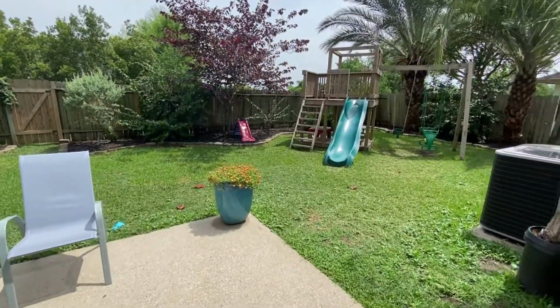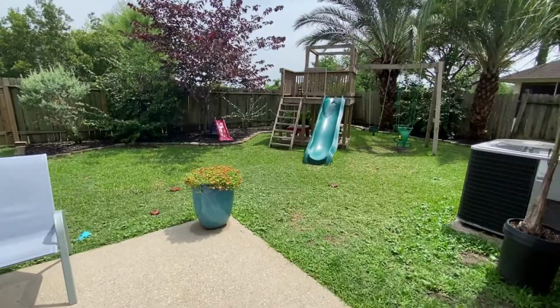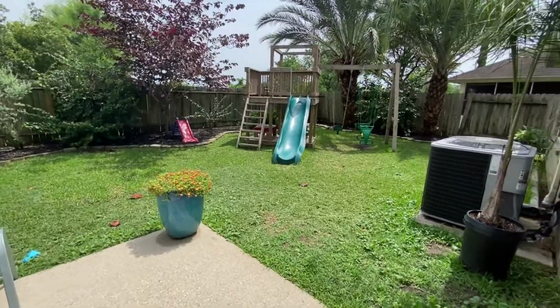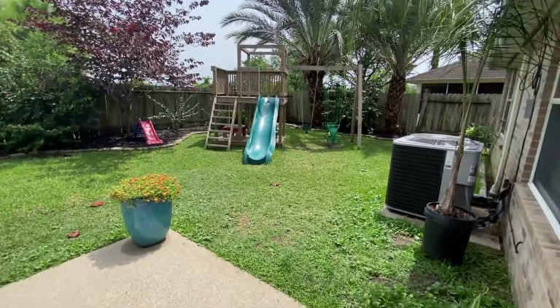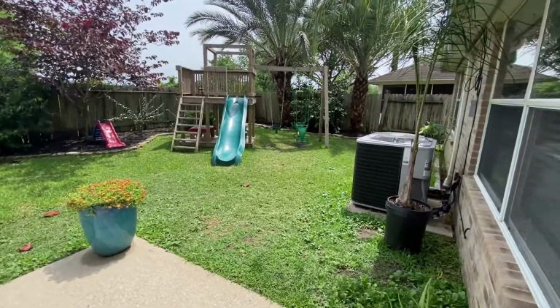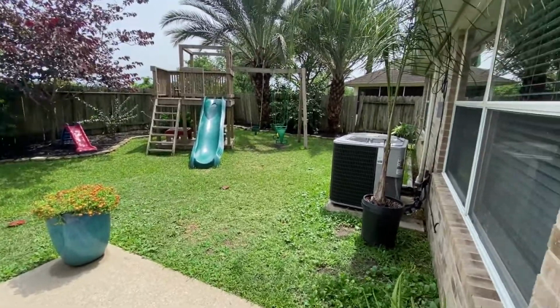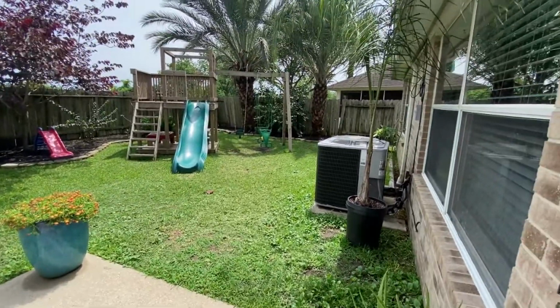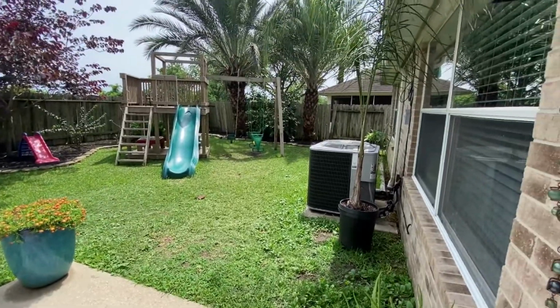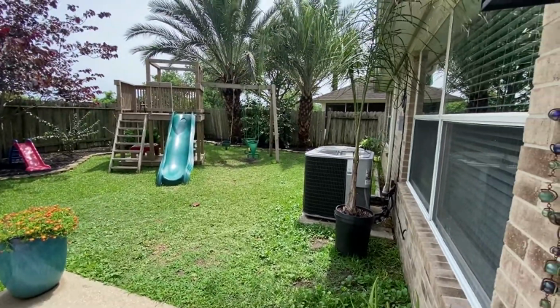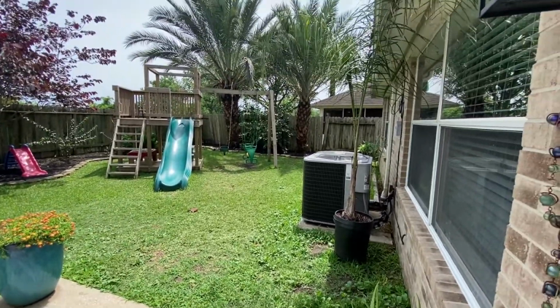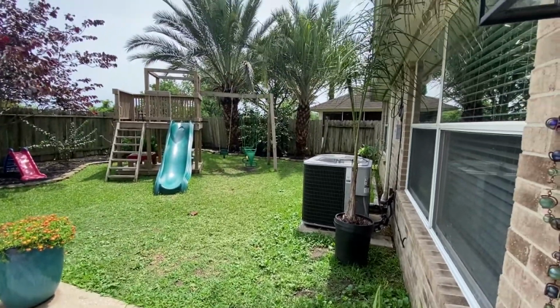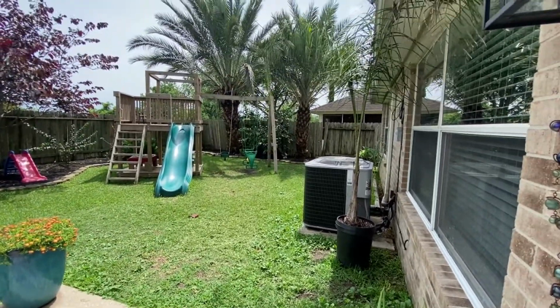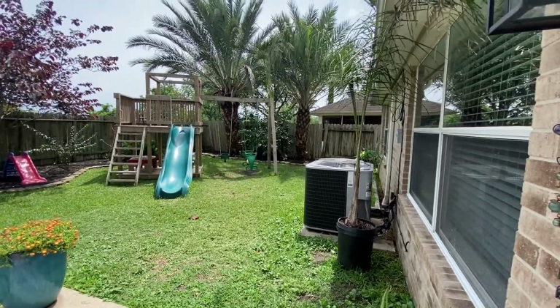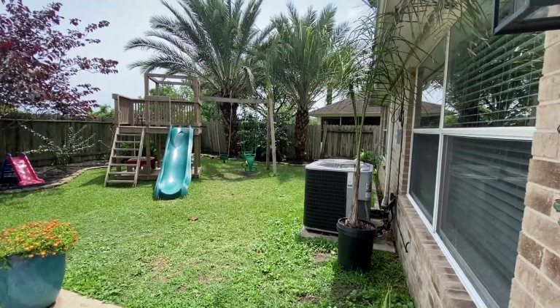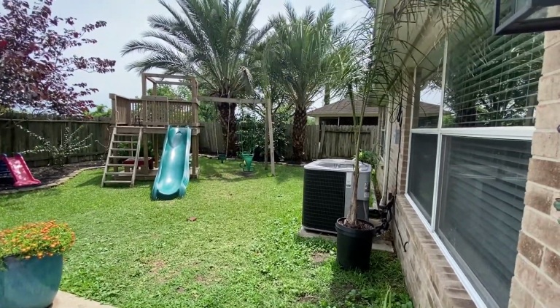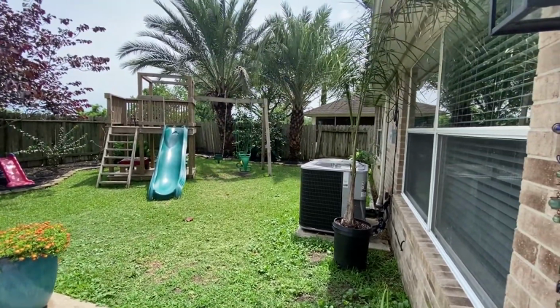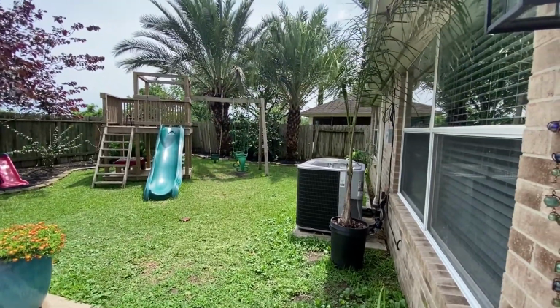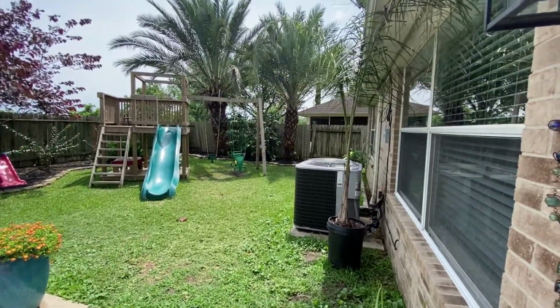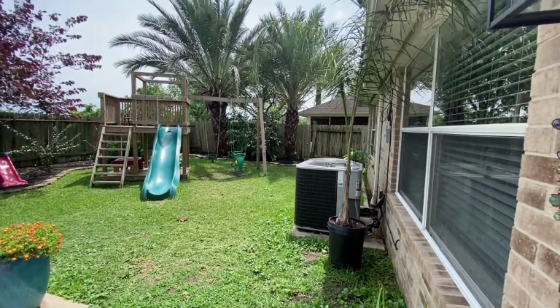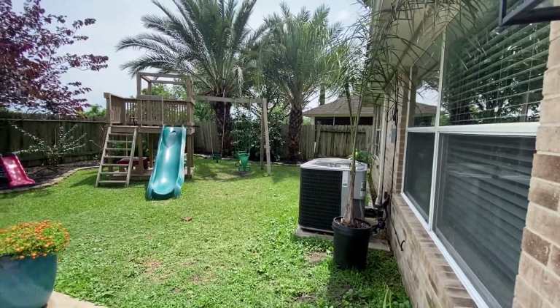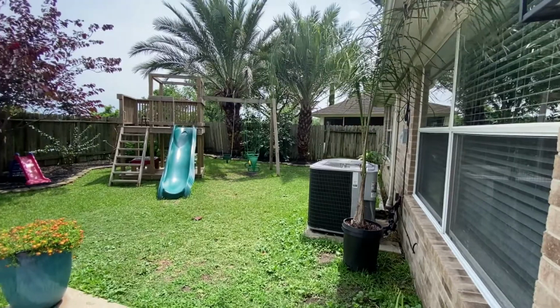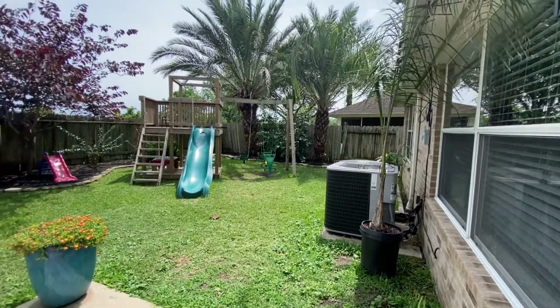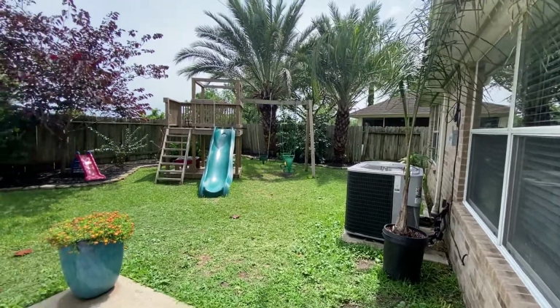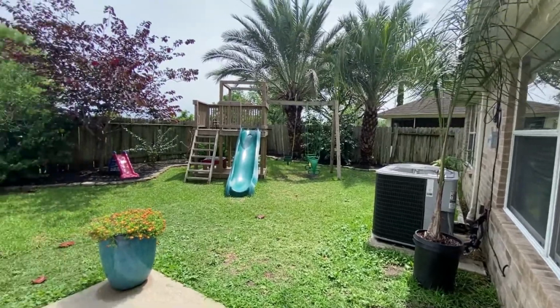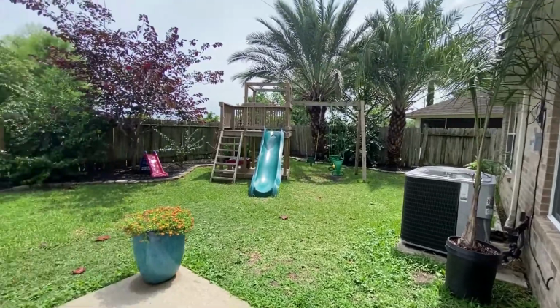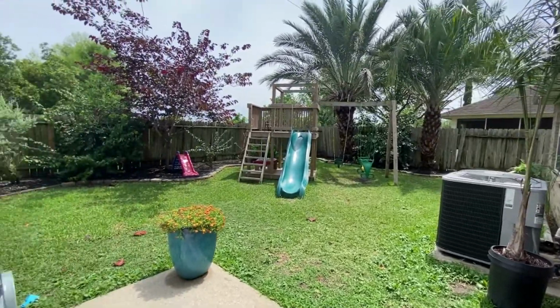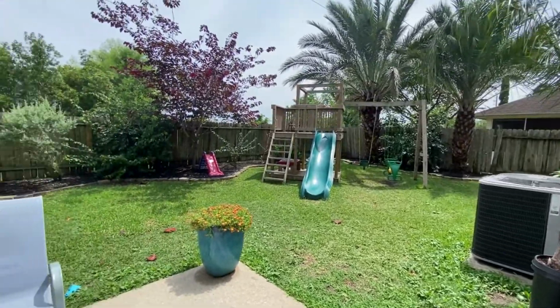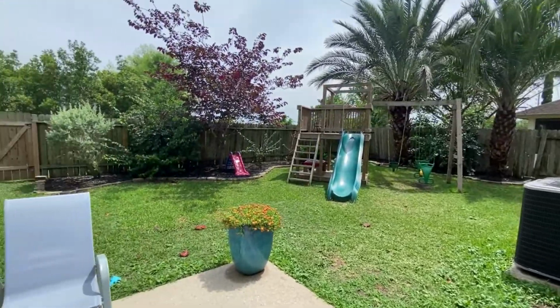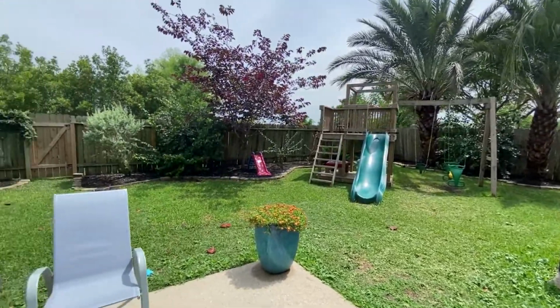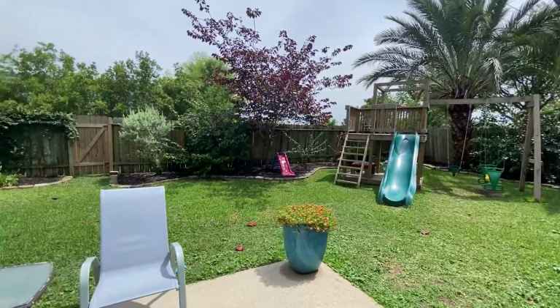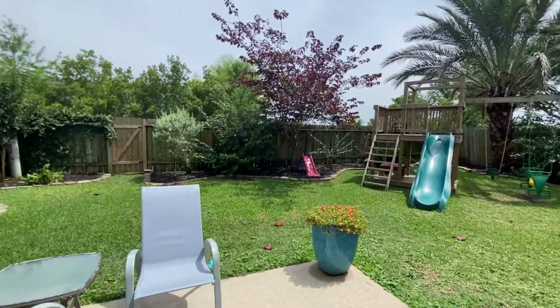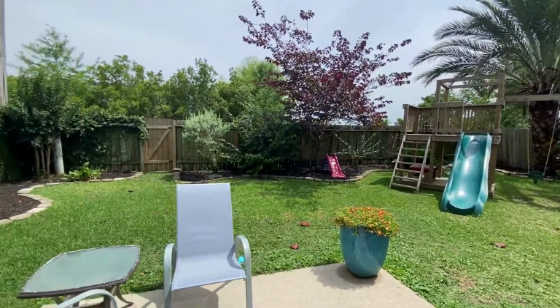Out back, there's really some beautiful landscaping with mature palm trees and of course a nice little play area.